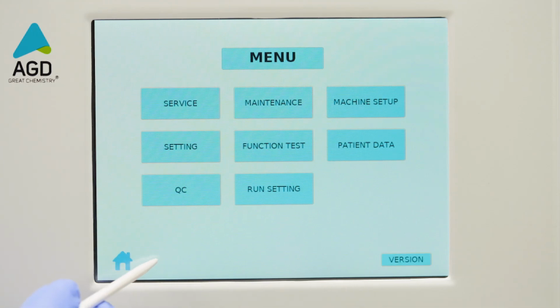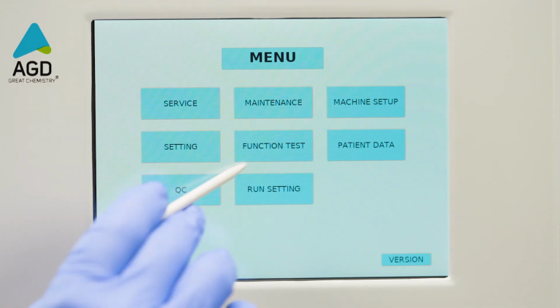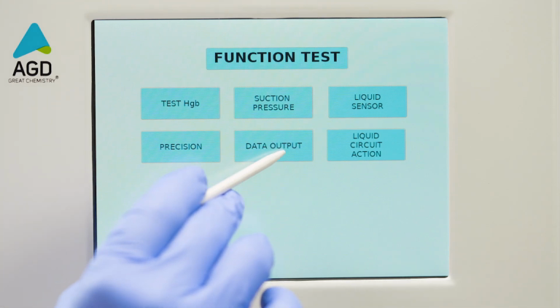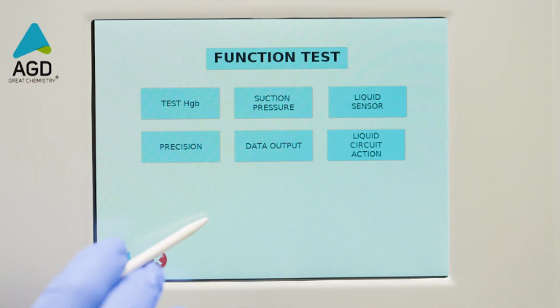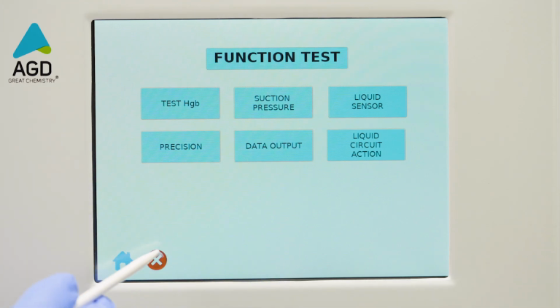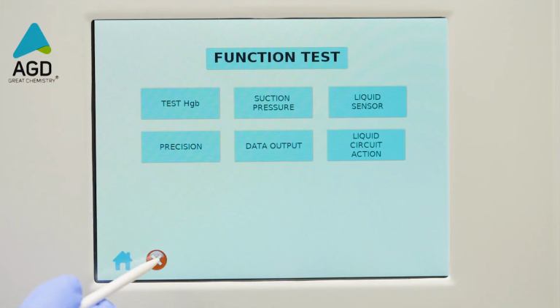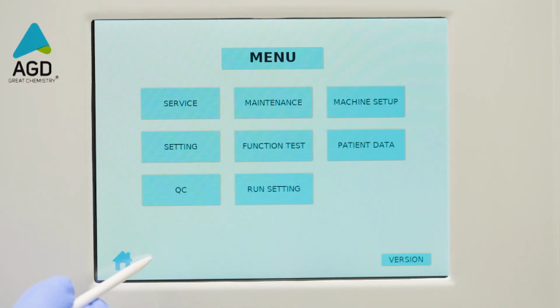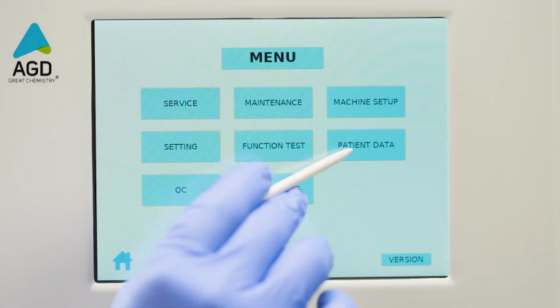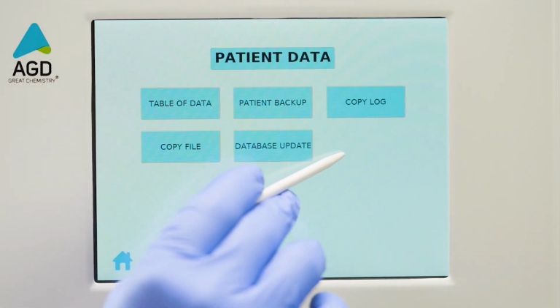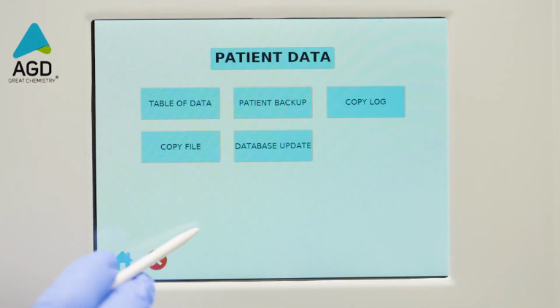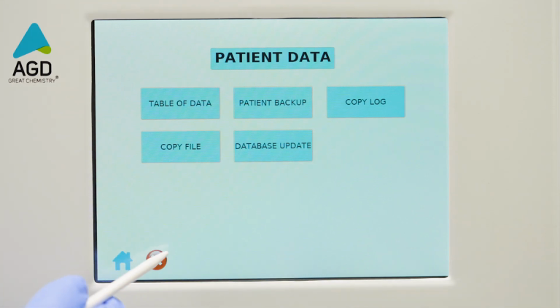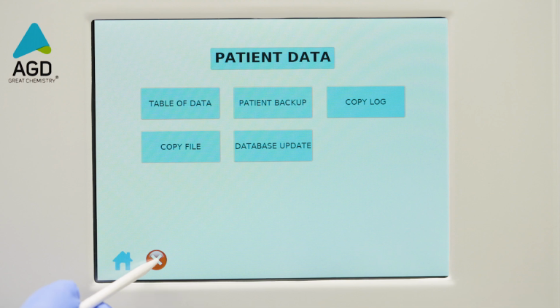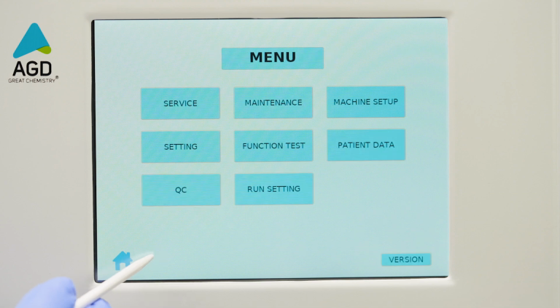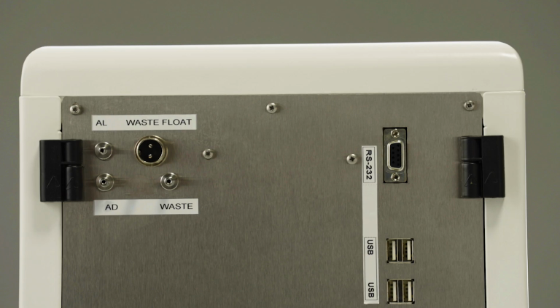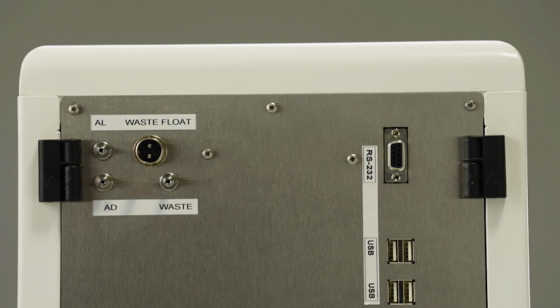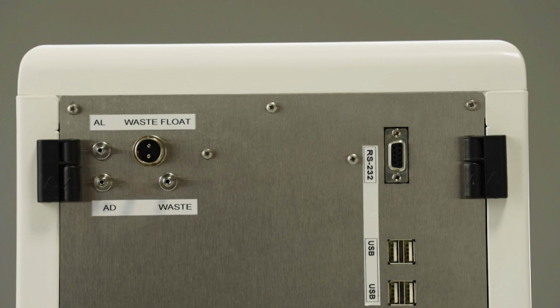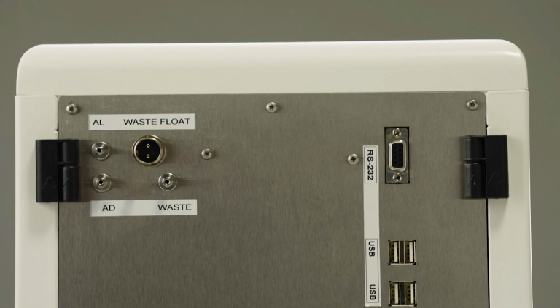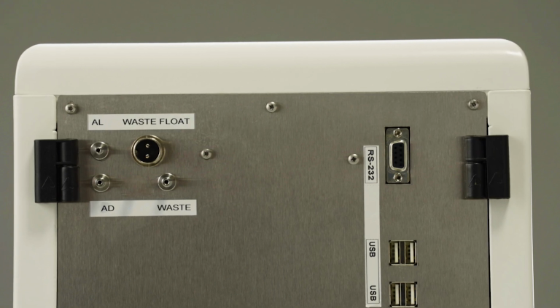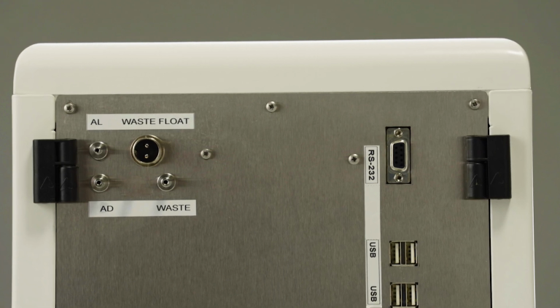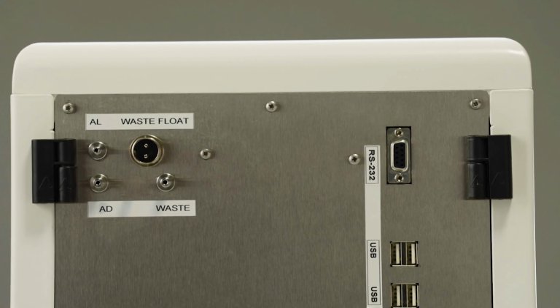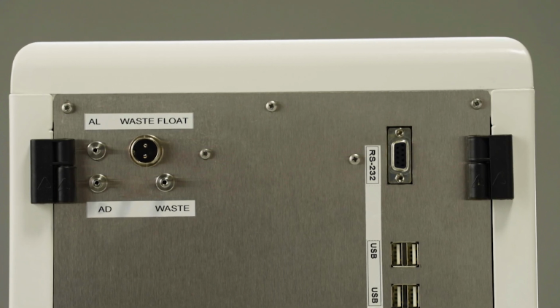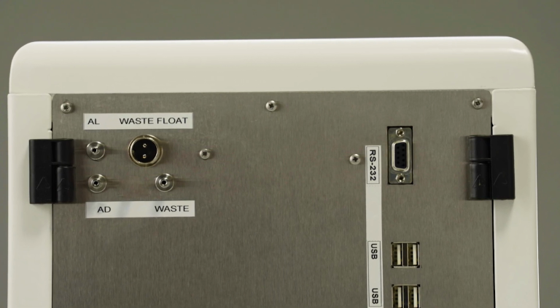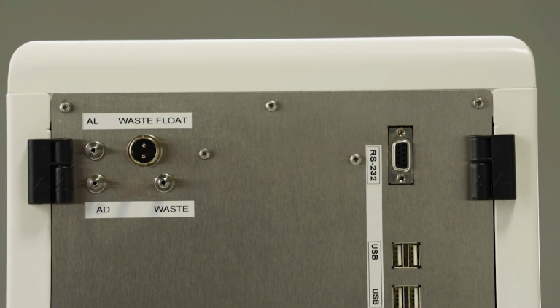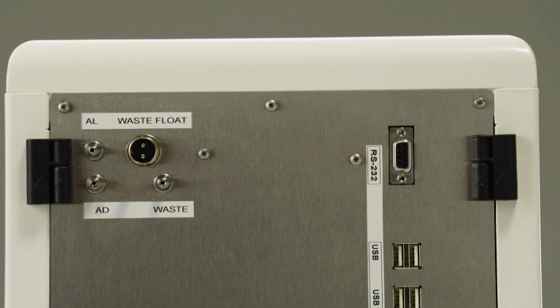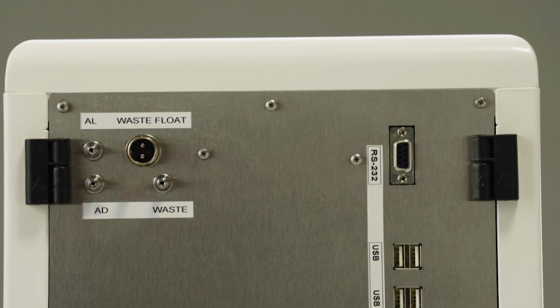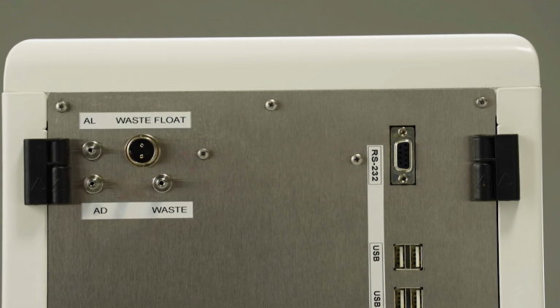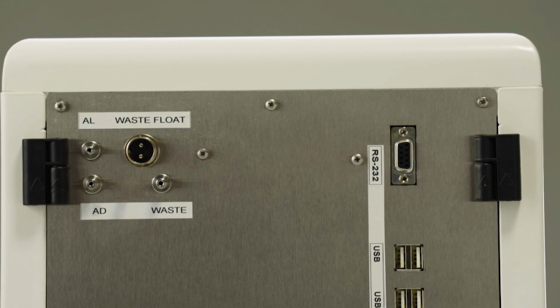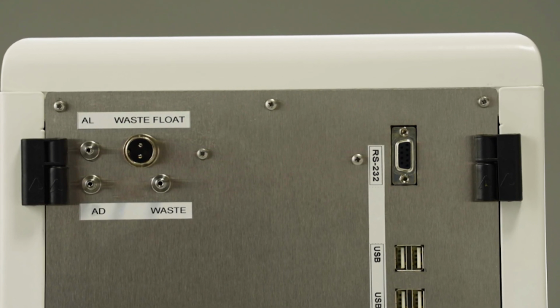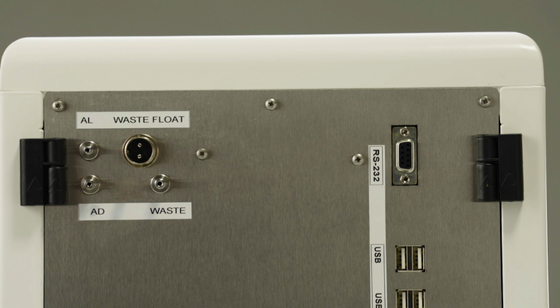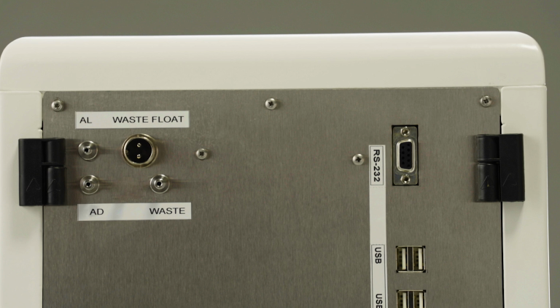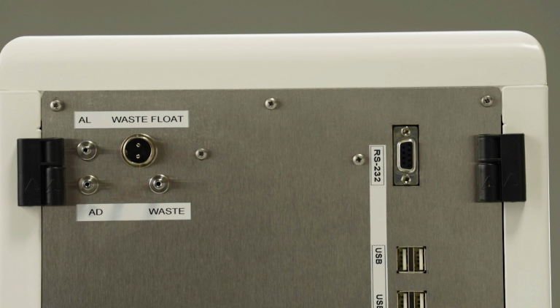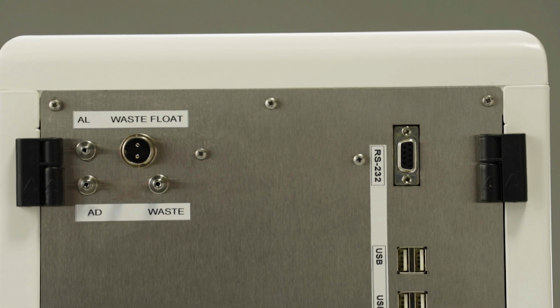Capable of storing 100,000 results with histograms and seamlessly integrating with LIS via RS-232, the system streamlines data management, reduces errors, and saves time.